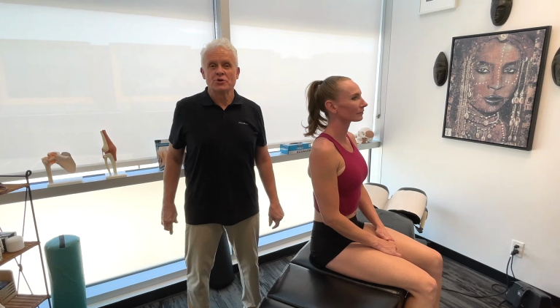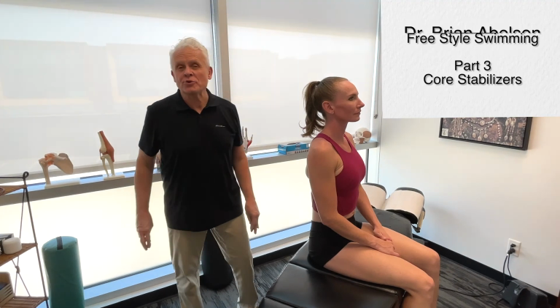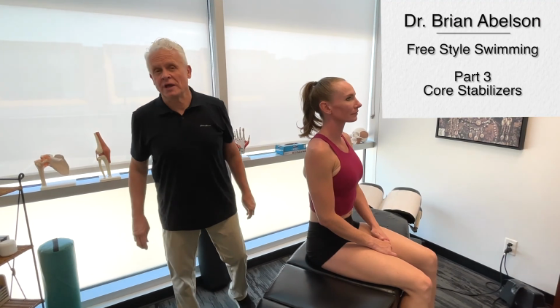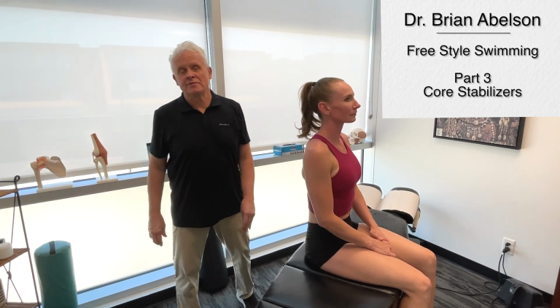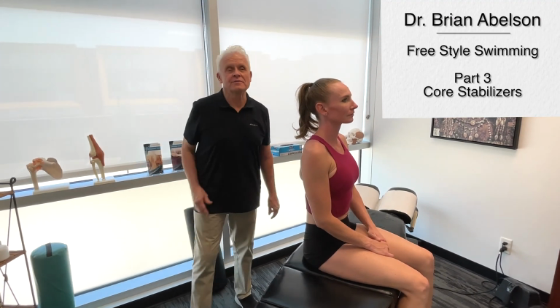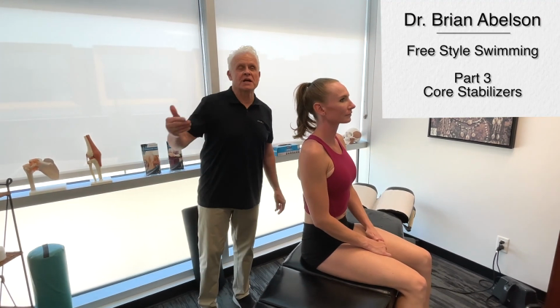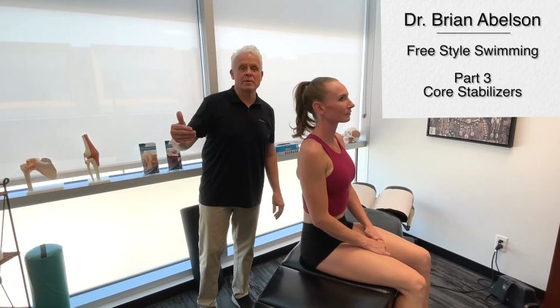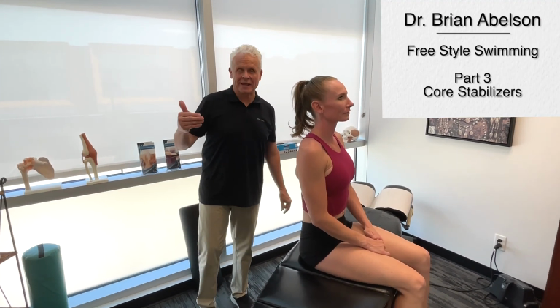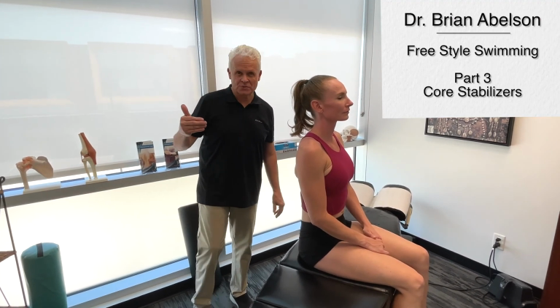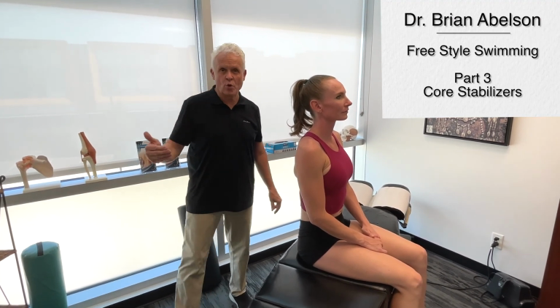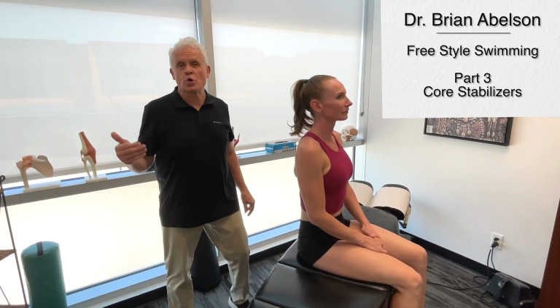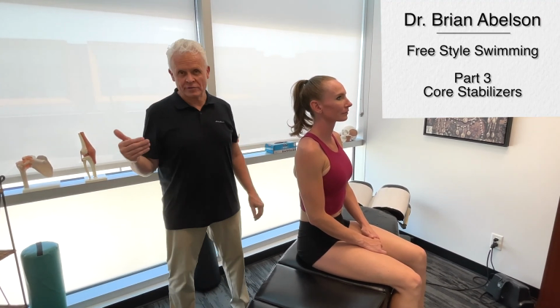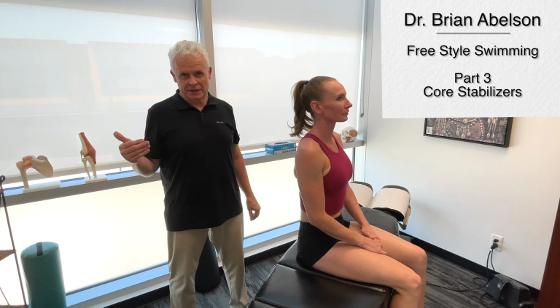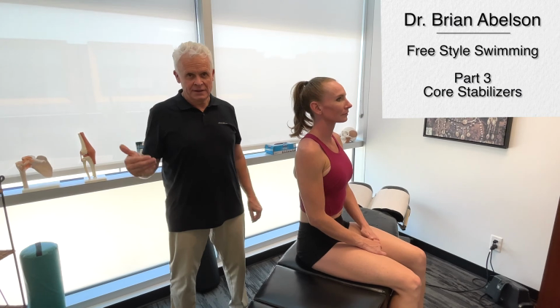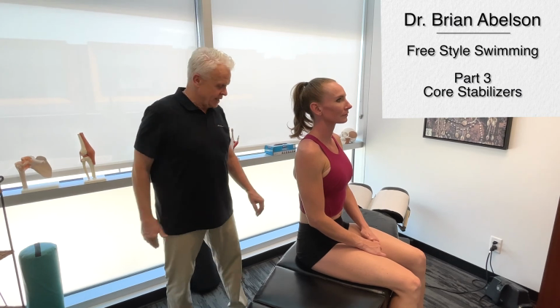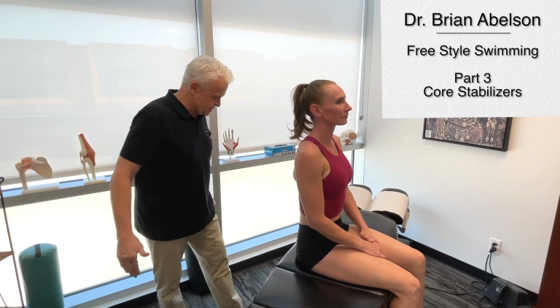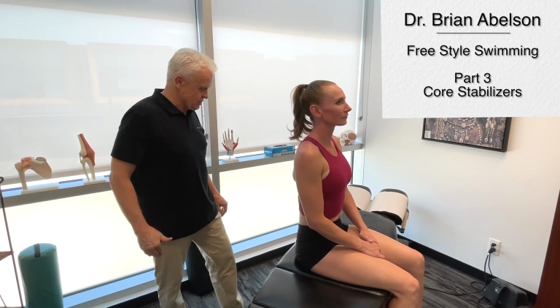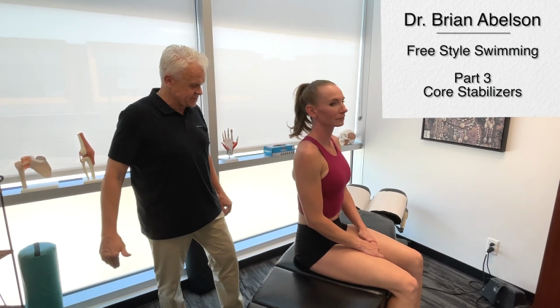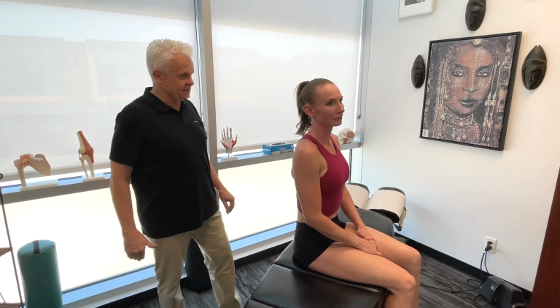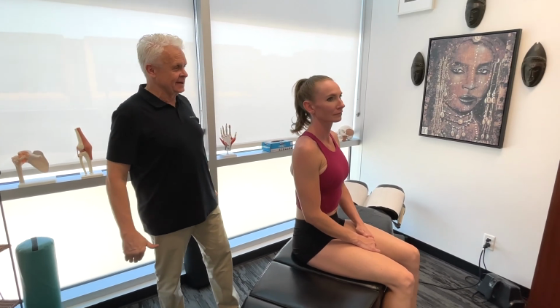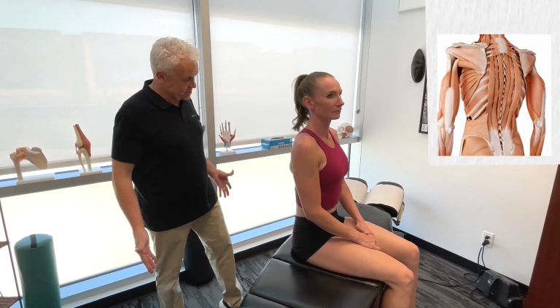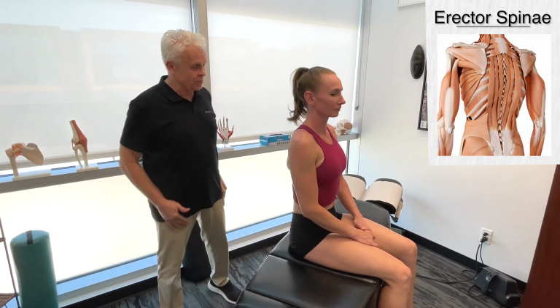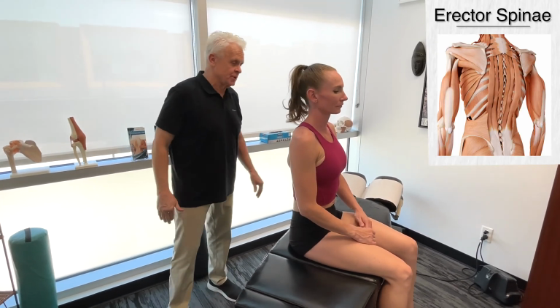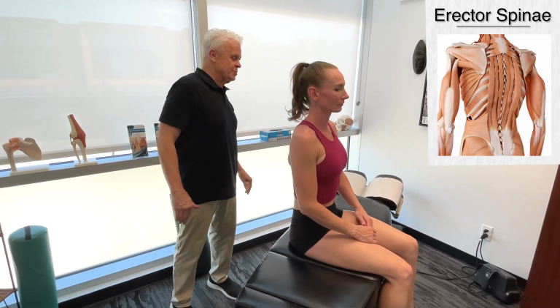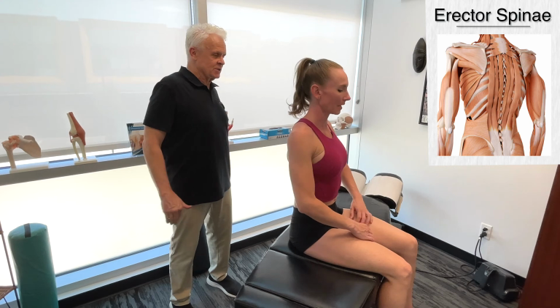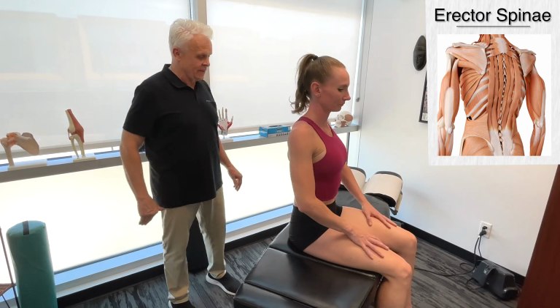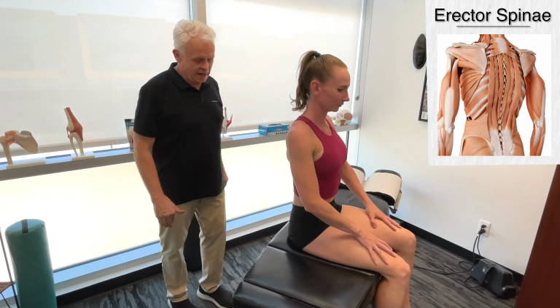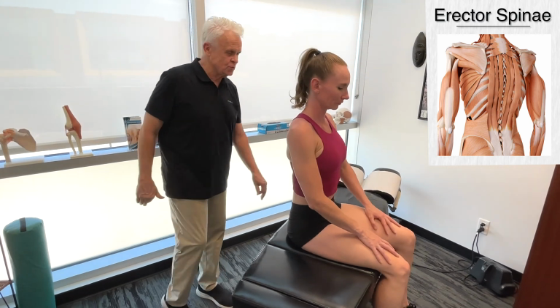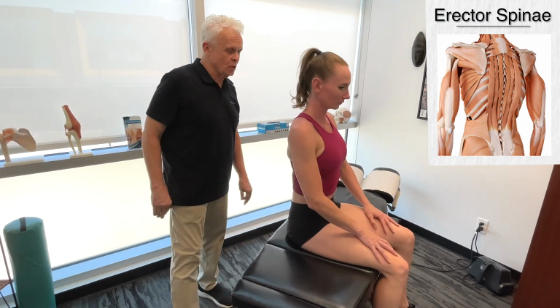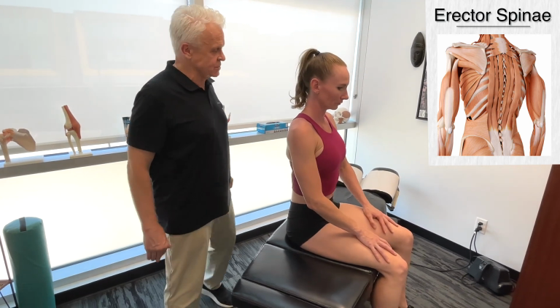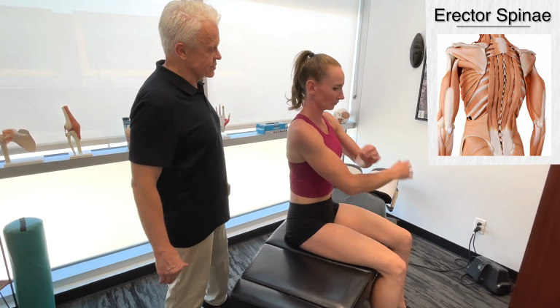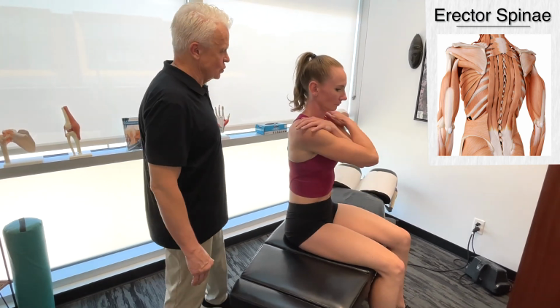For part three of Freestyle Swimming Biomechanics, we're going to go over the core of the body. Mickey, seeing as you're already sitting in this position, why don't we start with the erector spinae. Ashley, I'm going to get you to cross your arms over your shoulders.